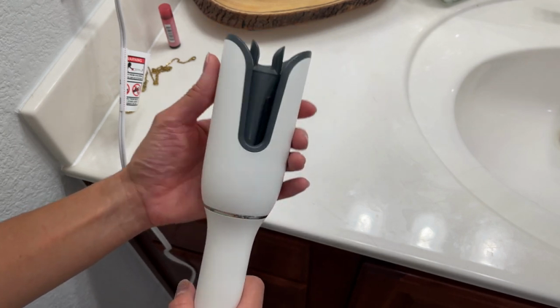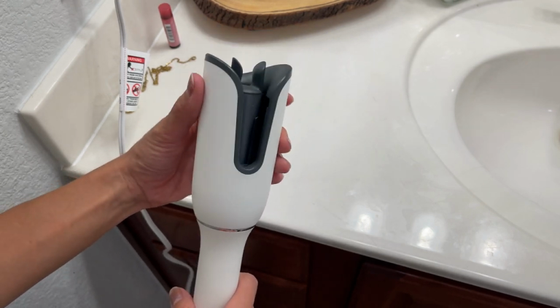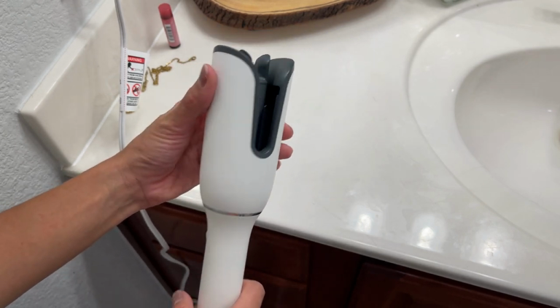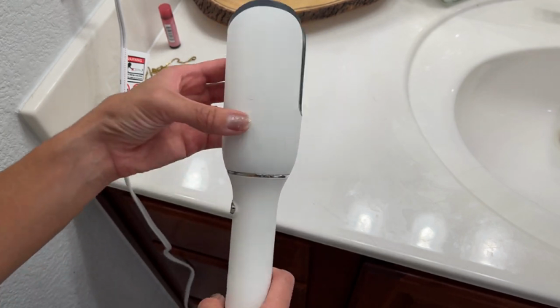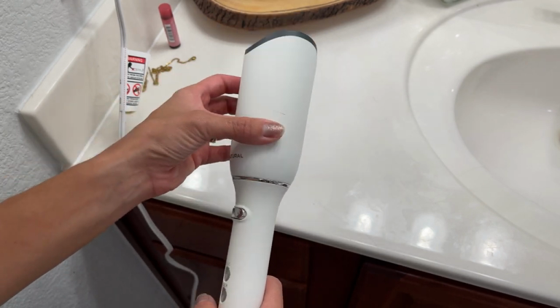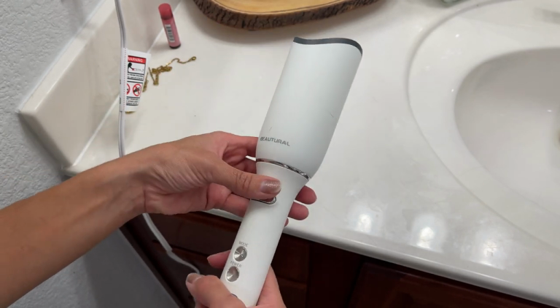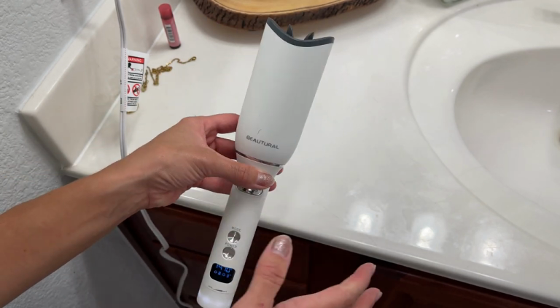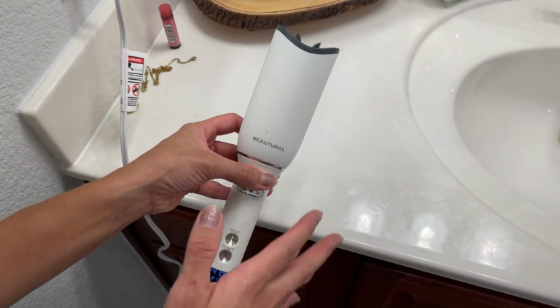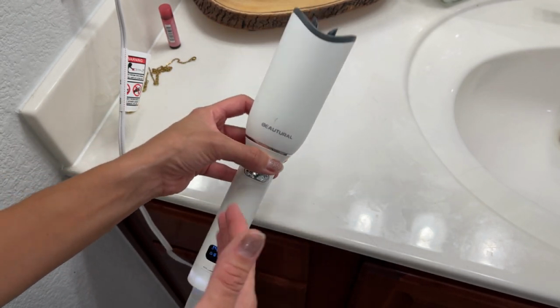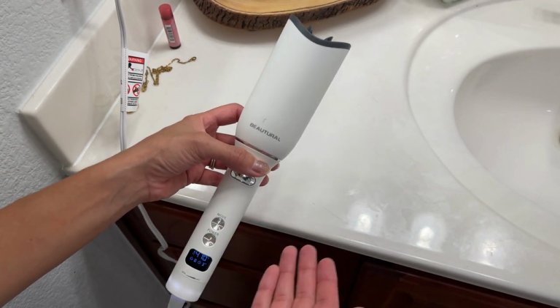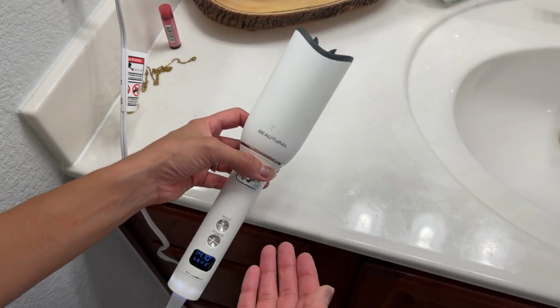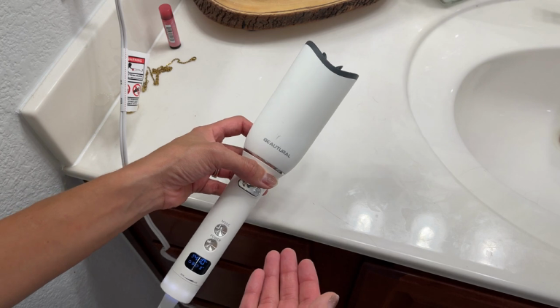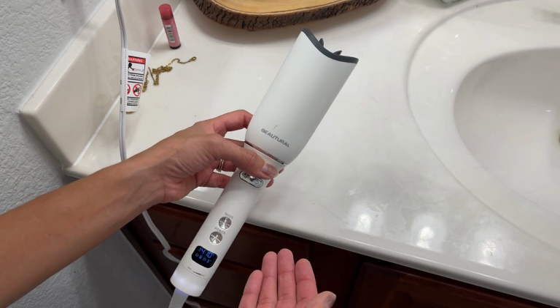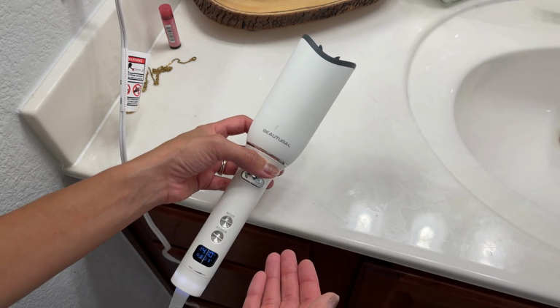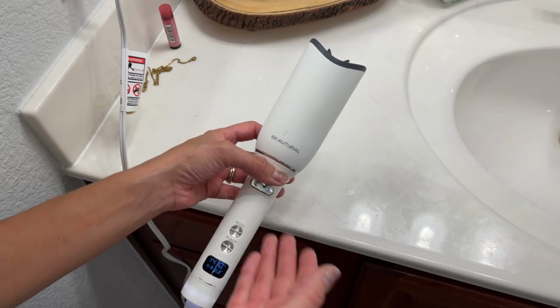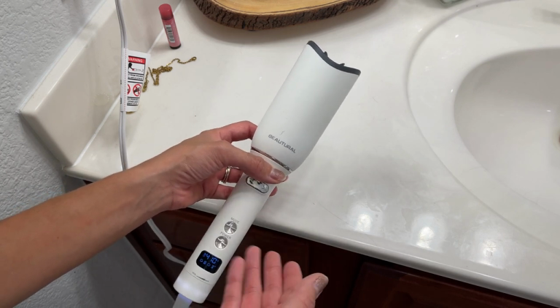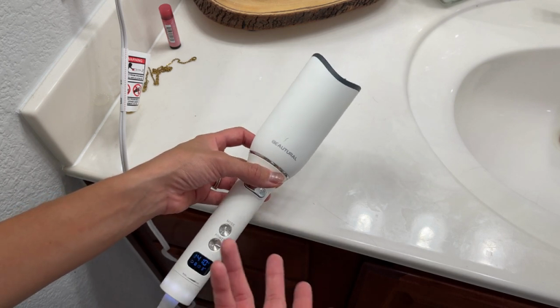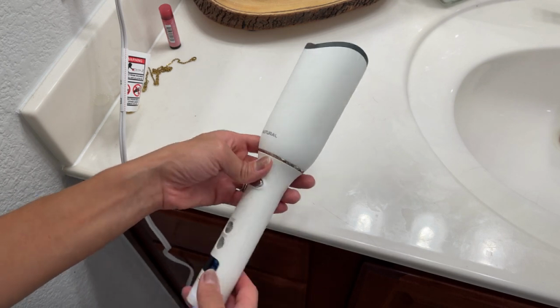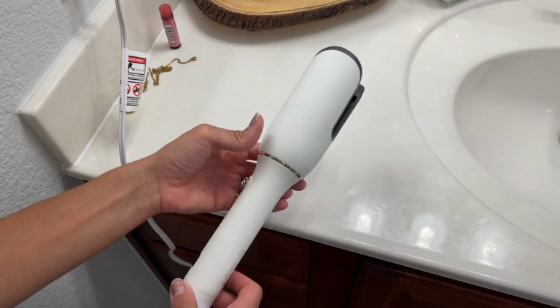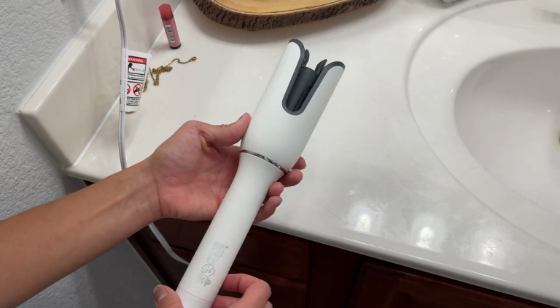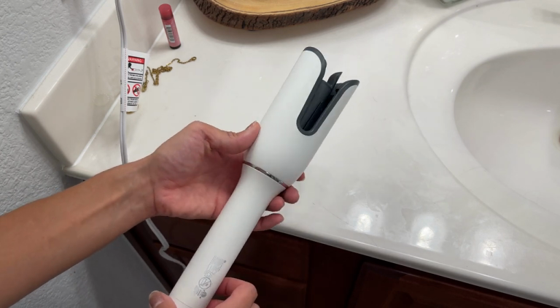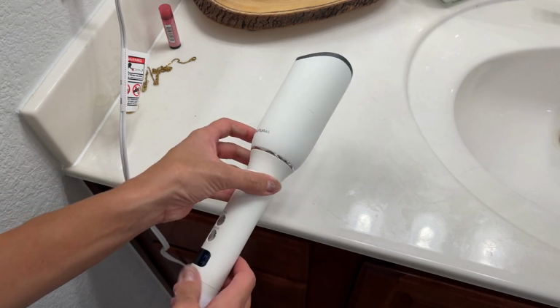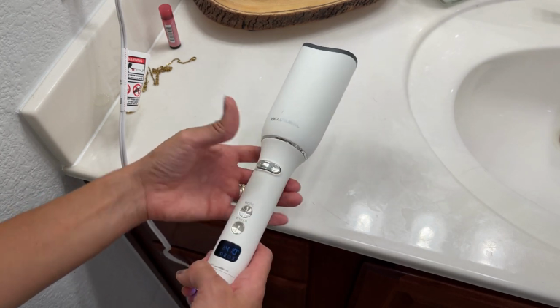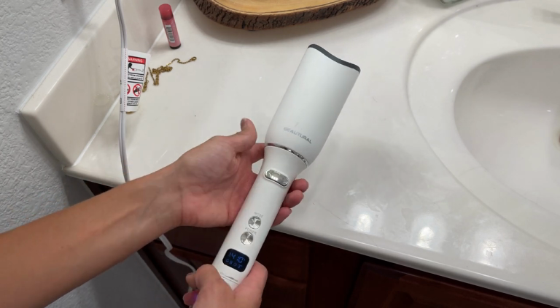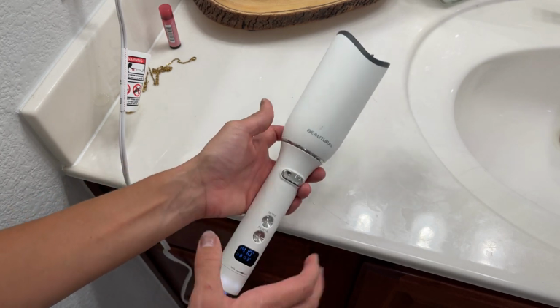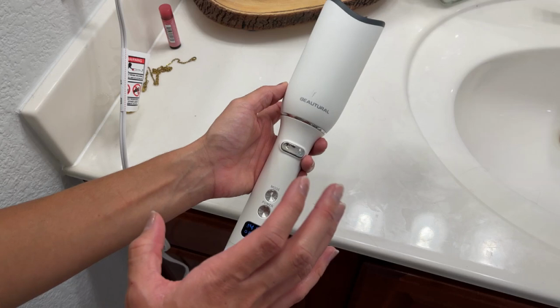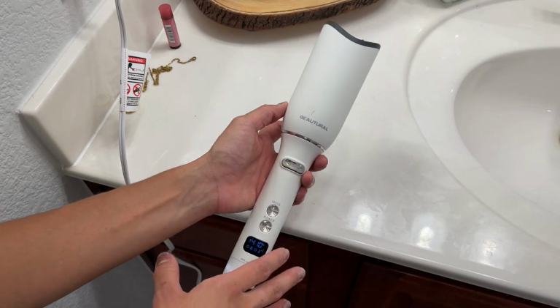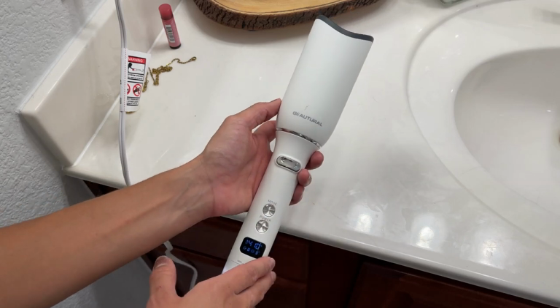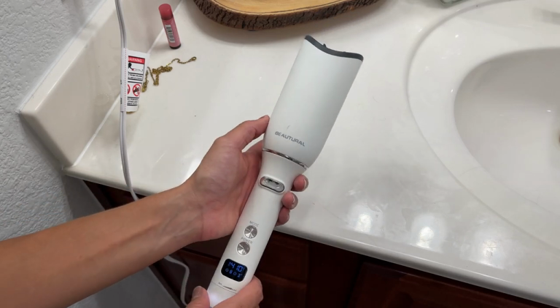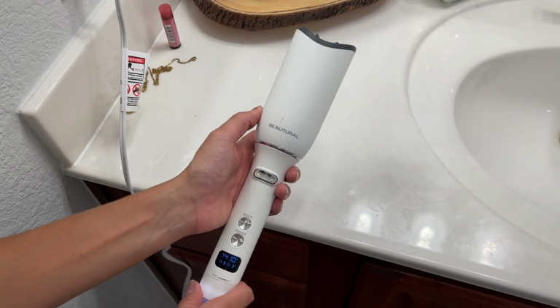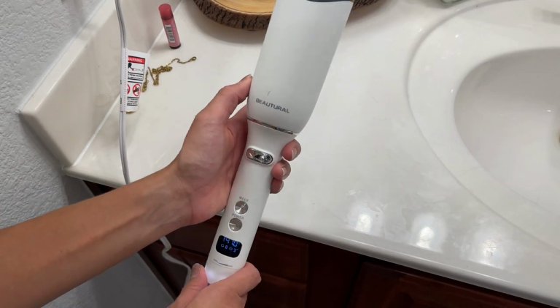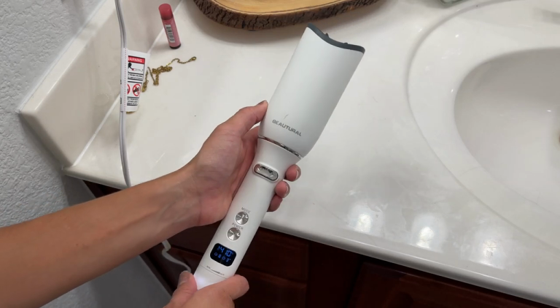The quality is really good. It has a little bit of weight but not too much, so don't worry about your arms hurting when using this for a long time. Now I'm going to show you myself using this curler.